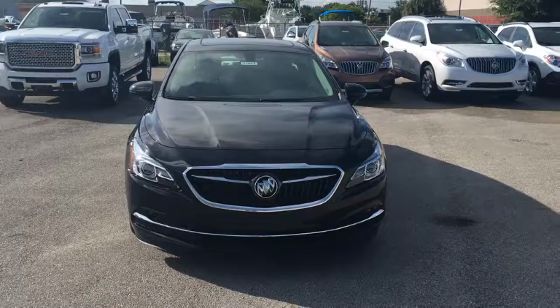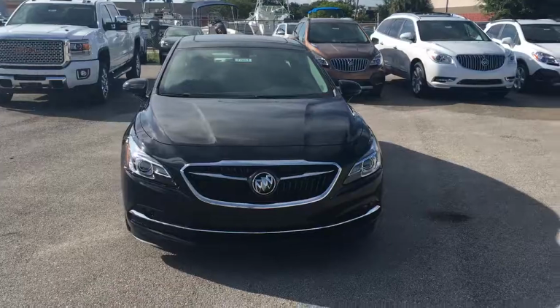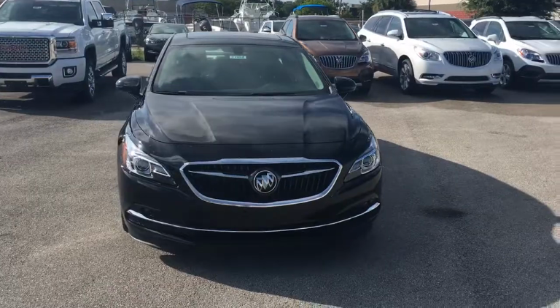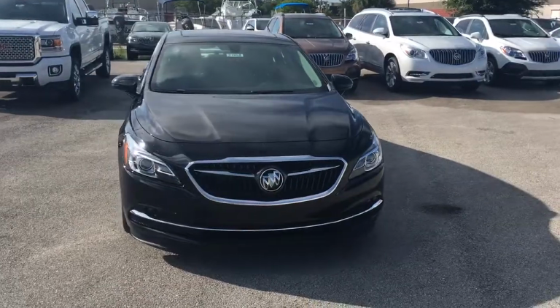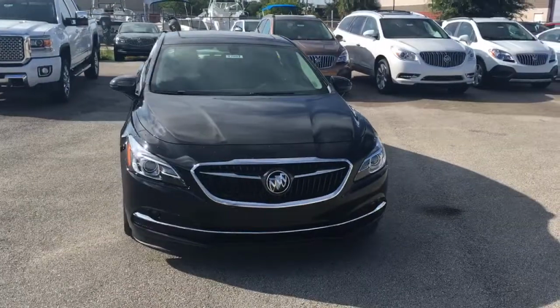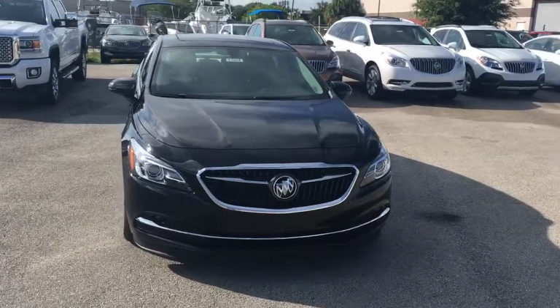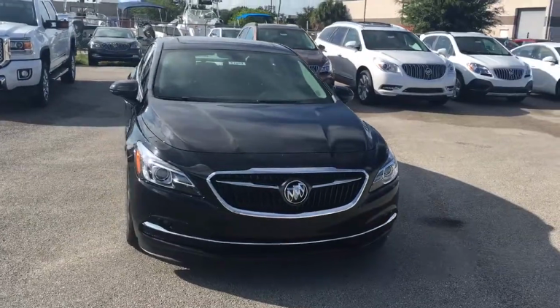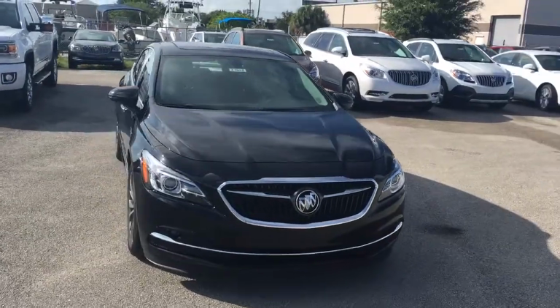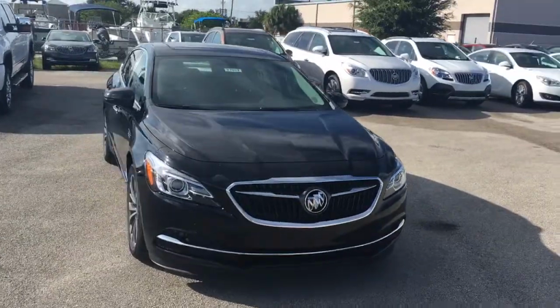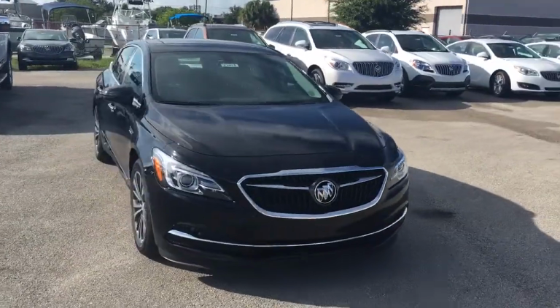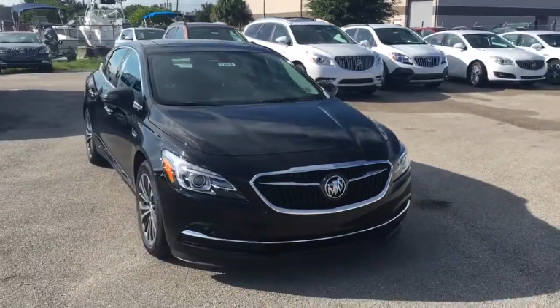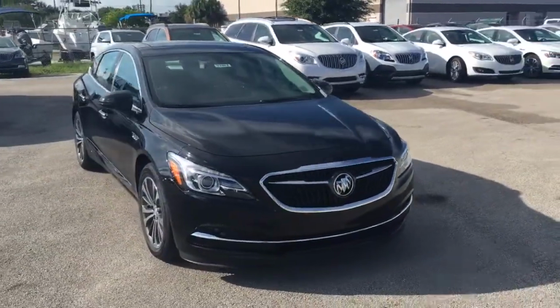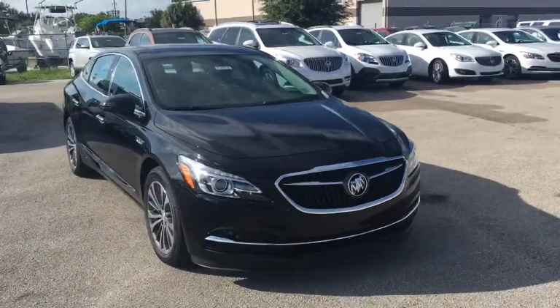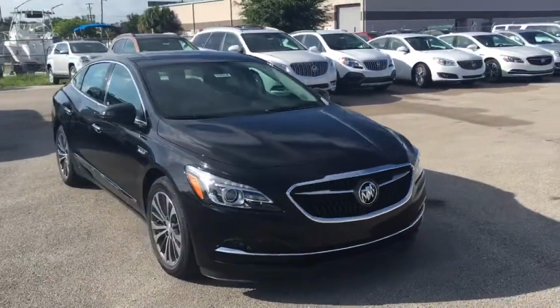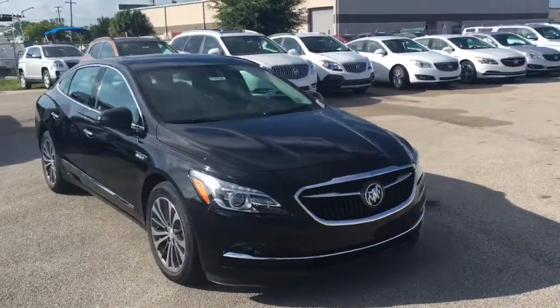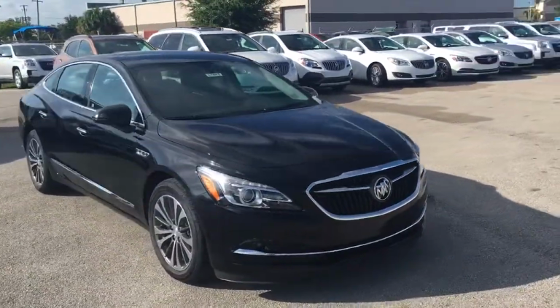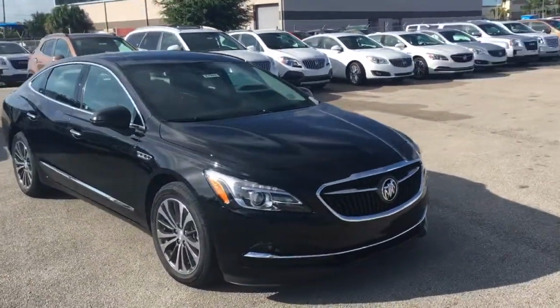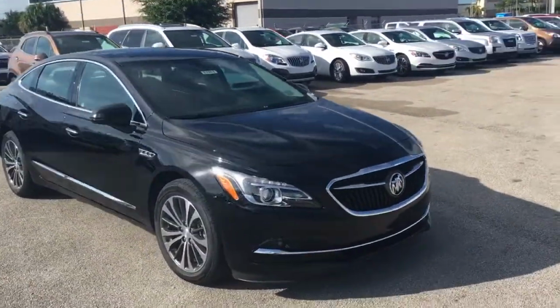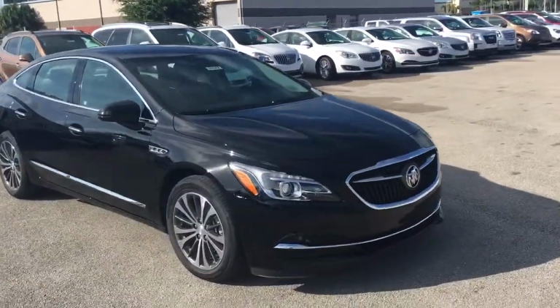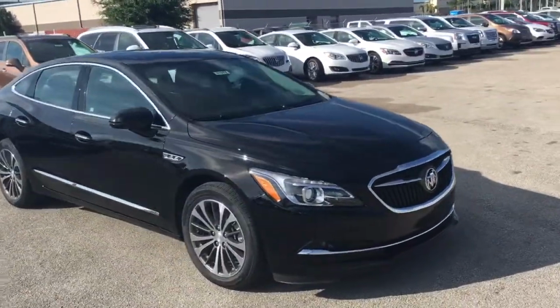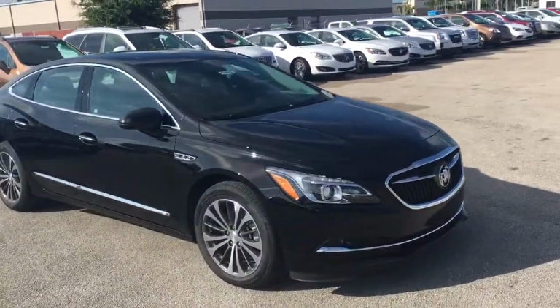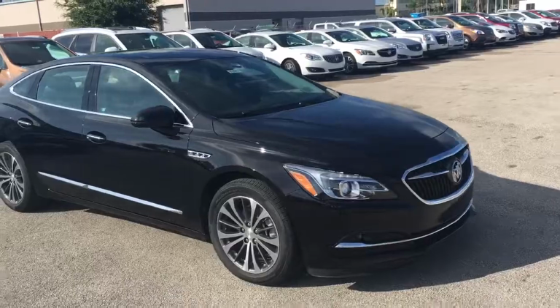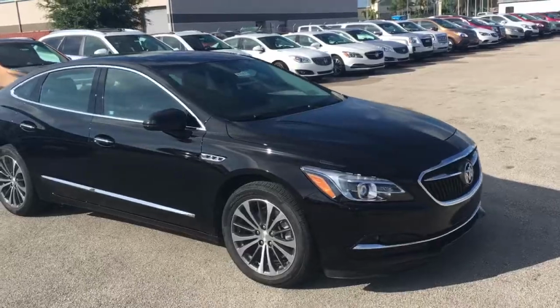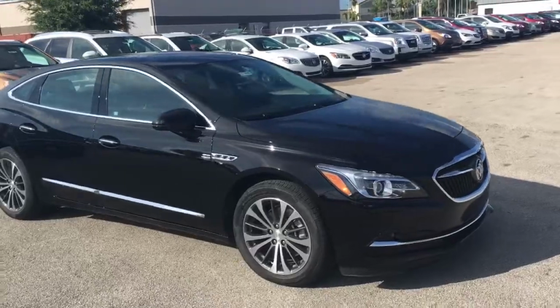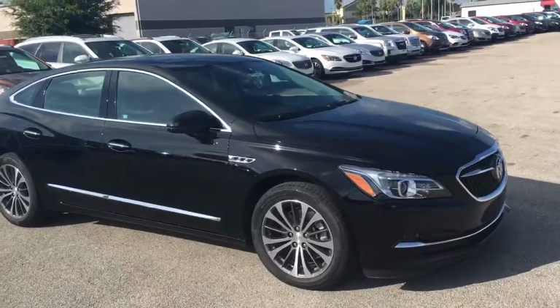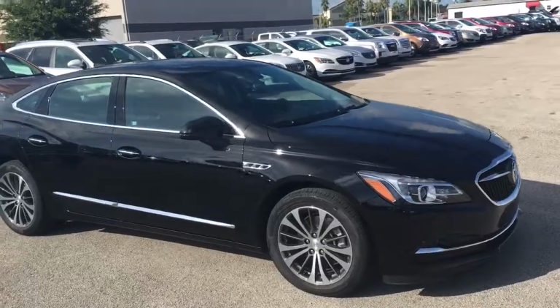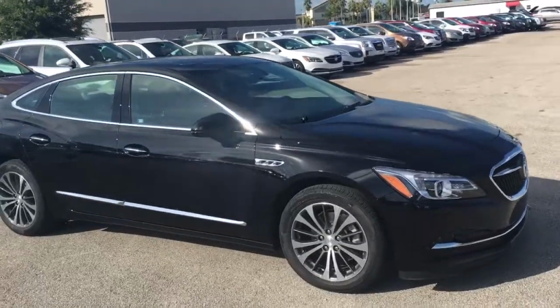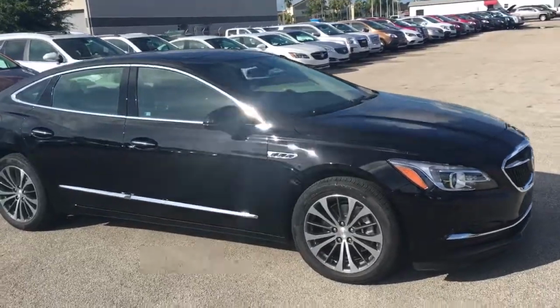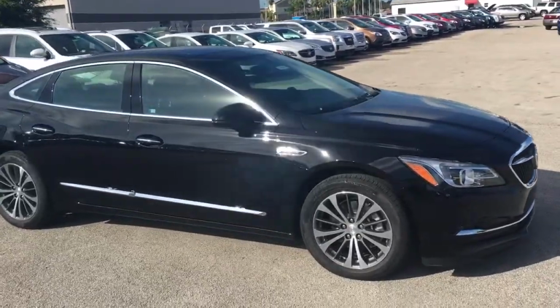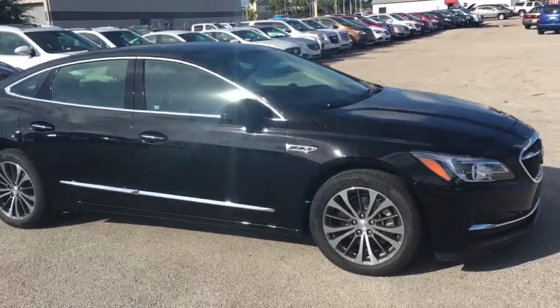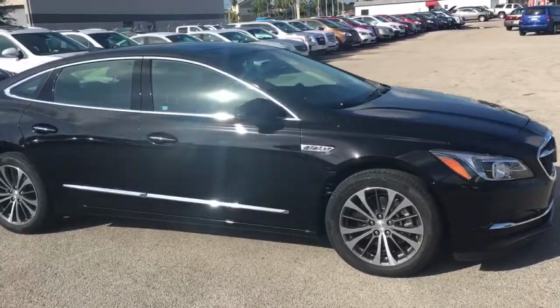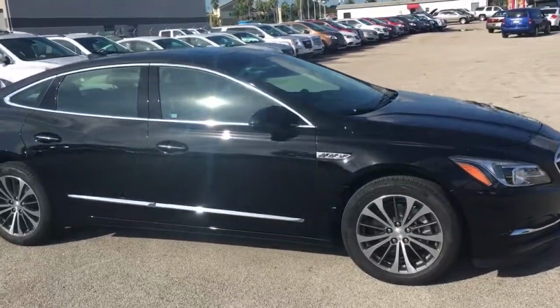Hello, my name is John Dee from Carl's Buick GMC. I just want to shoot you a real quick video of one of our brand new 2017 Buick LaCrosse.